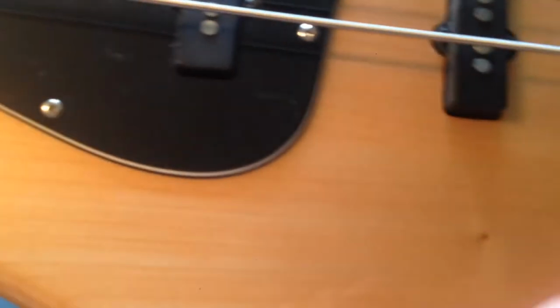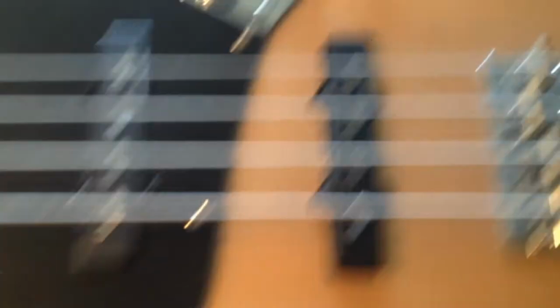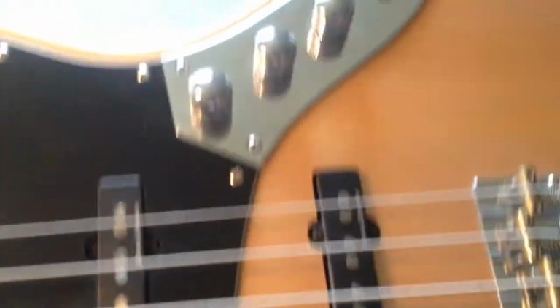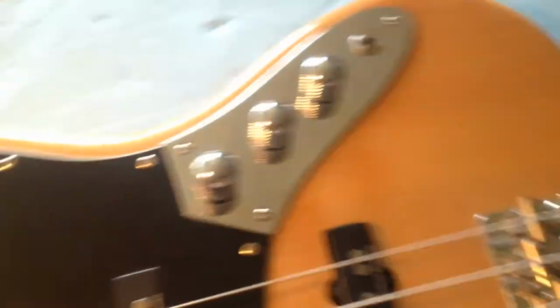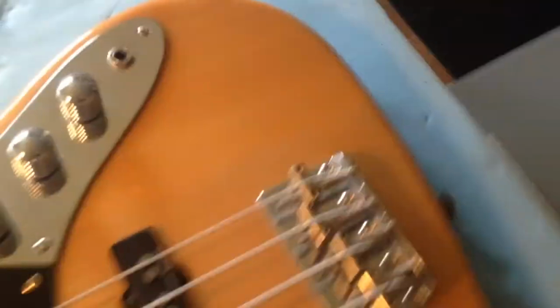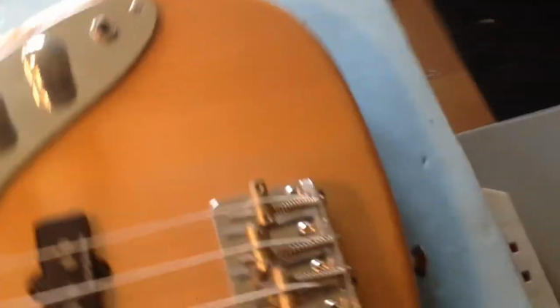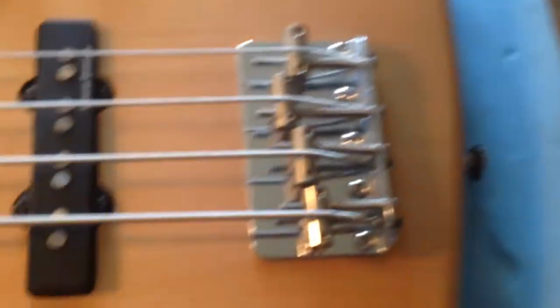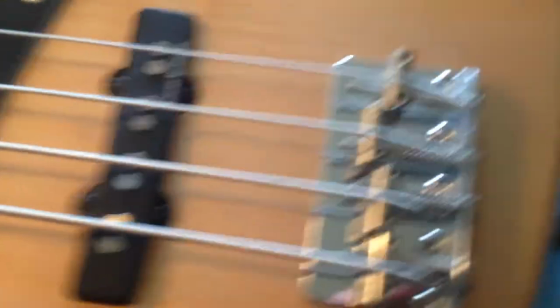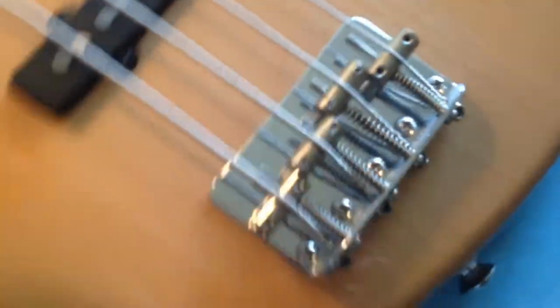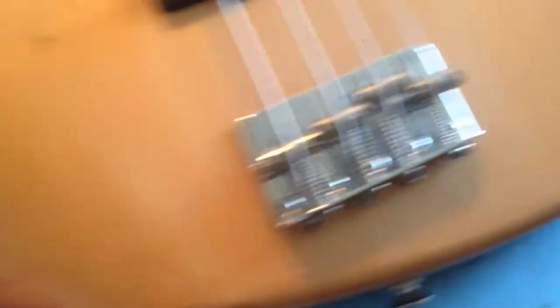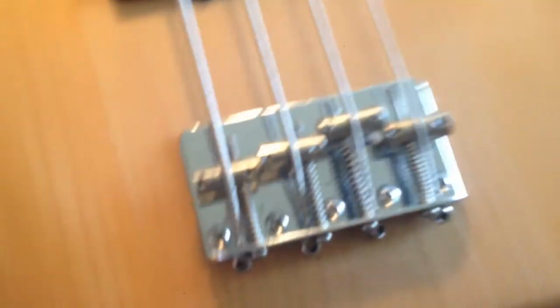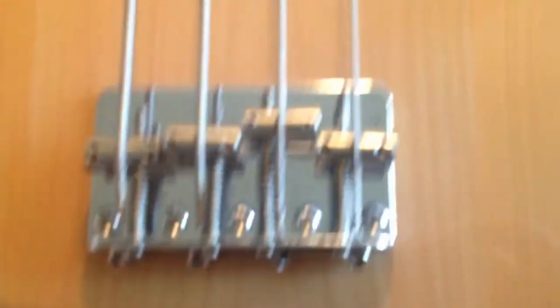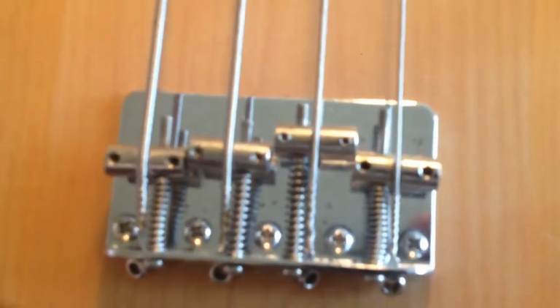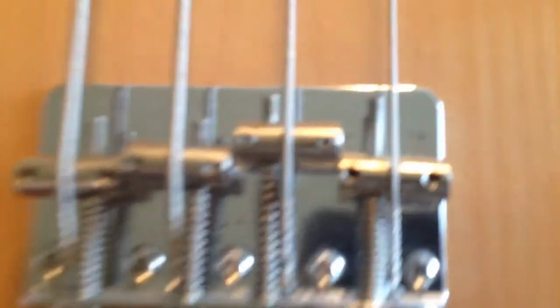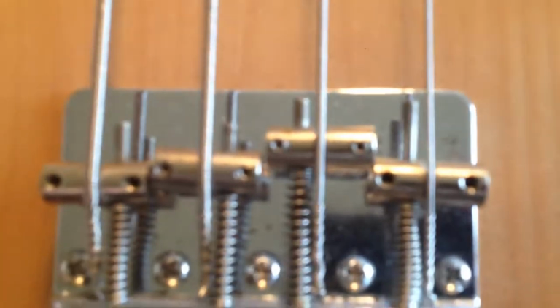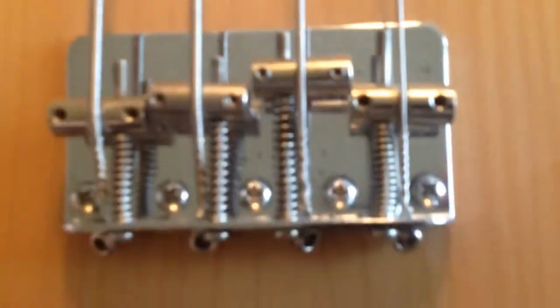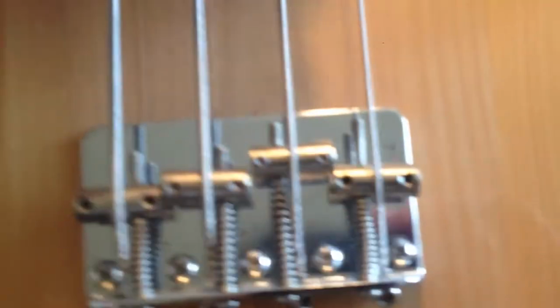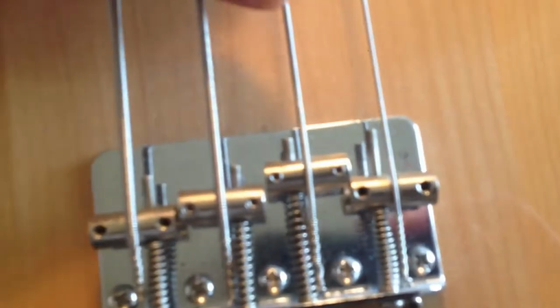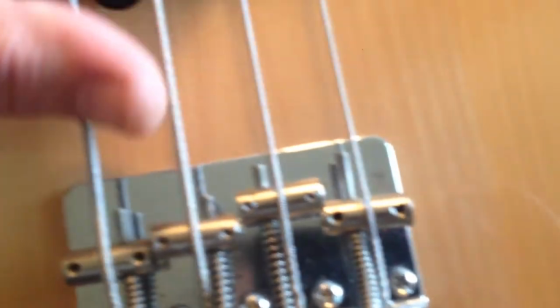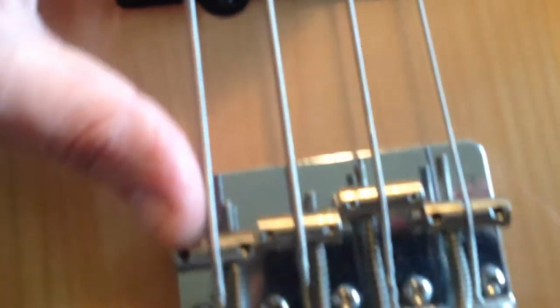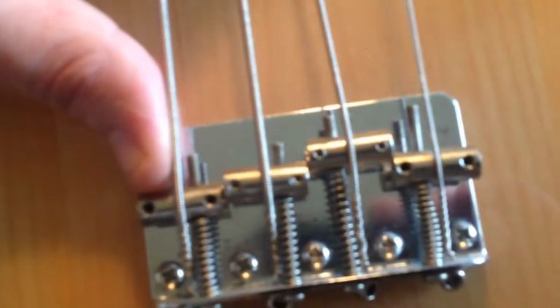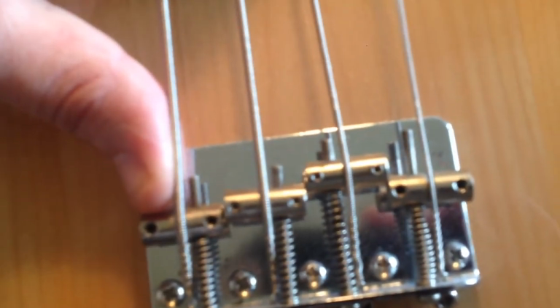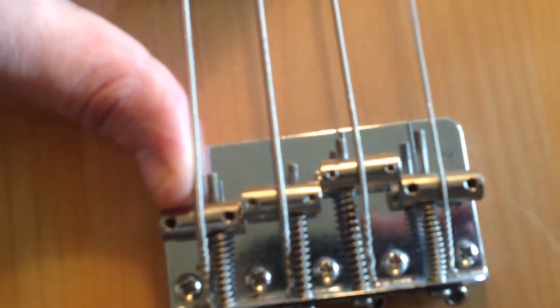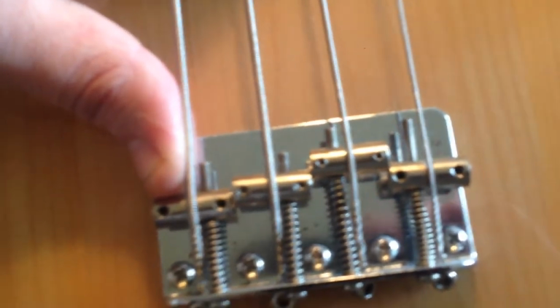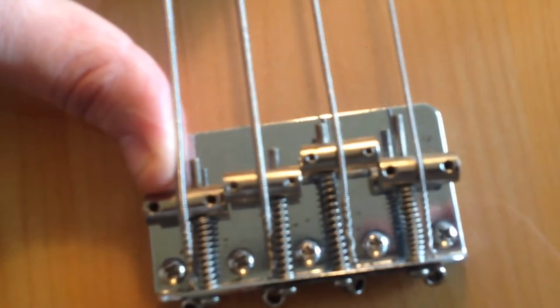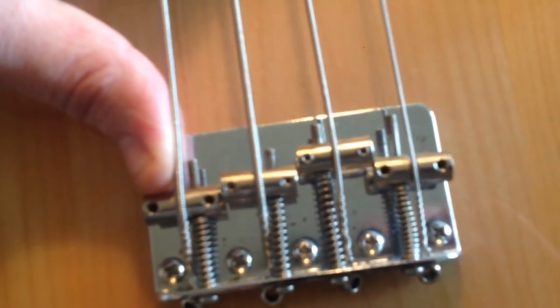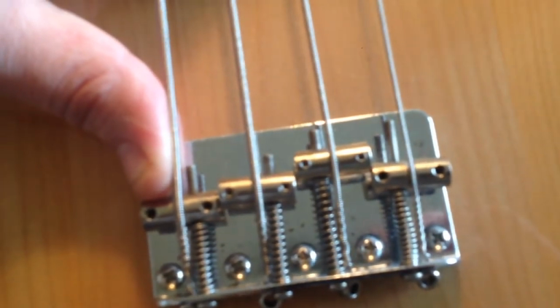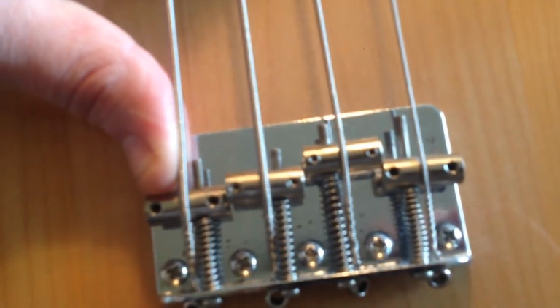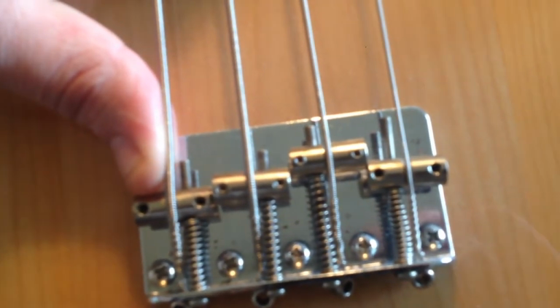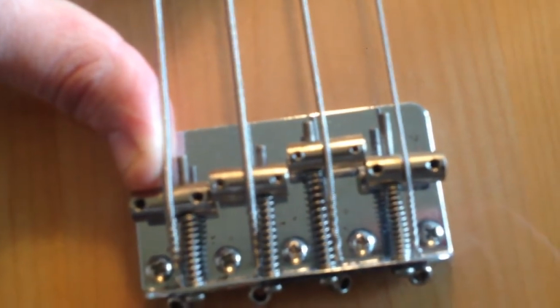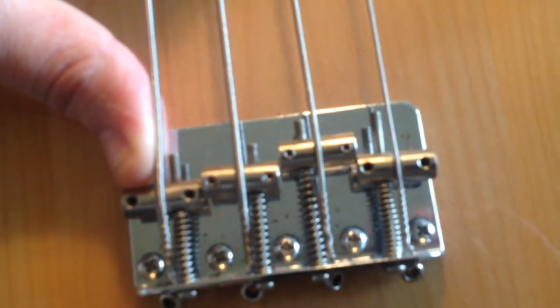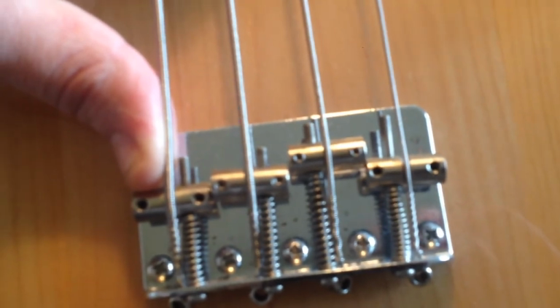It's in really good nick, just needs a really good setup. Look — that's the intonation how it is at the minute. I don't know what's going on with the G string. I just don't know what that's about.